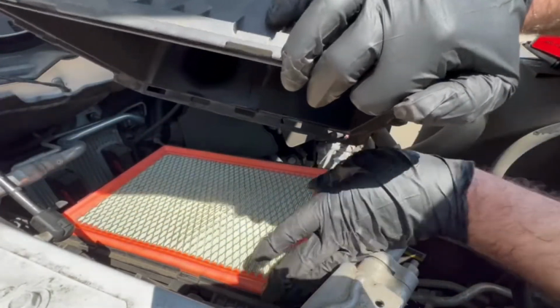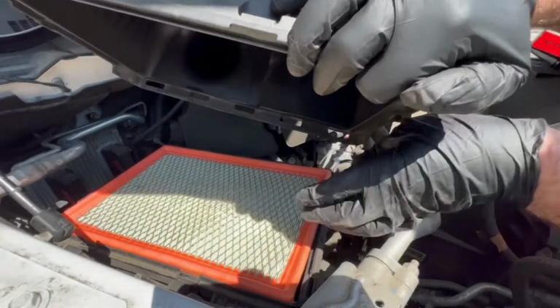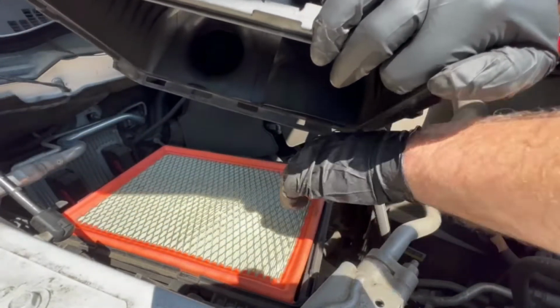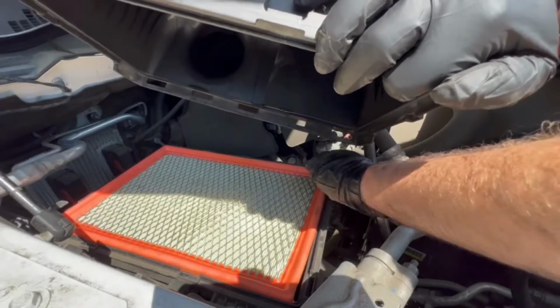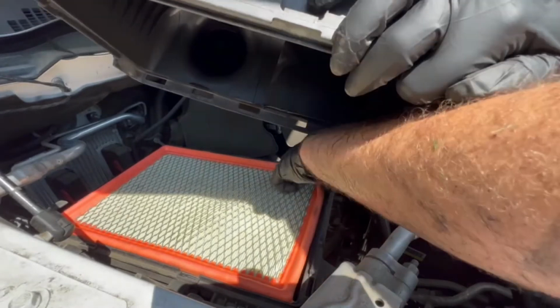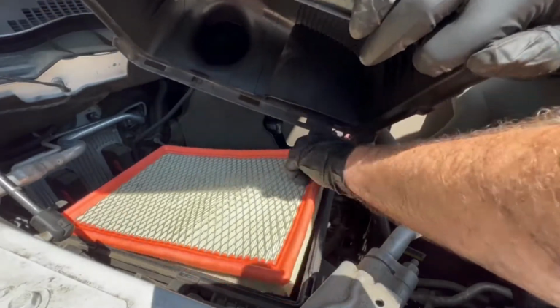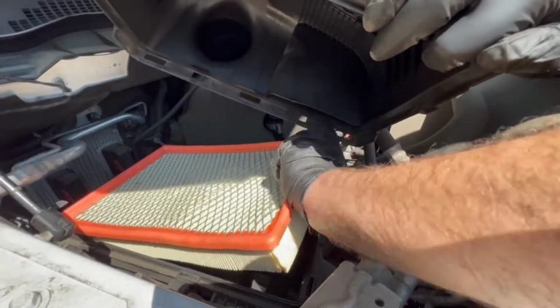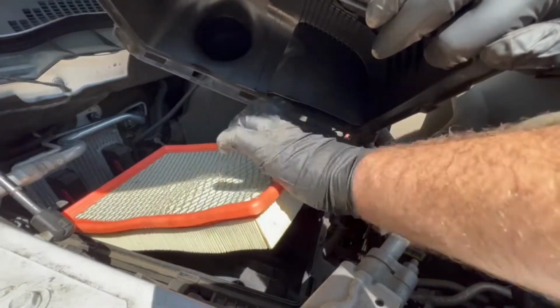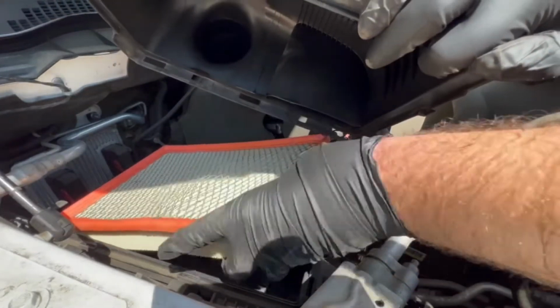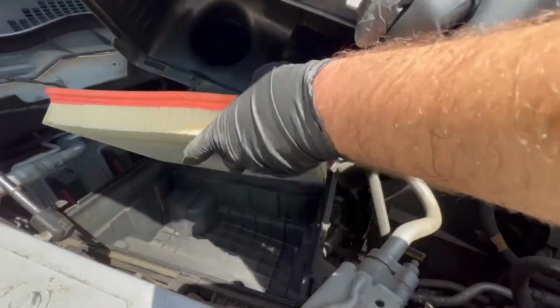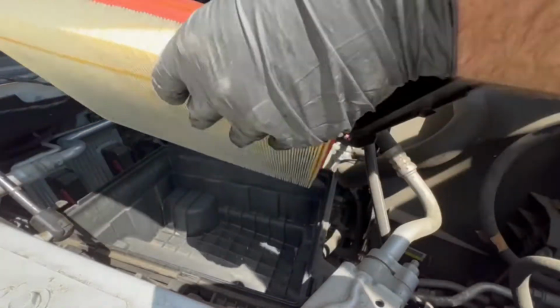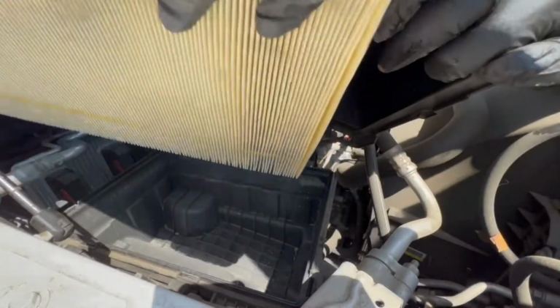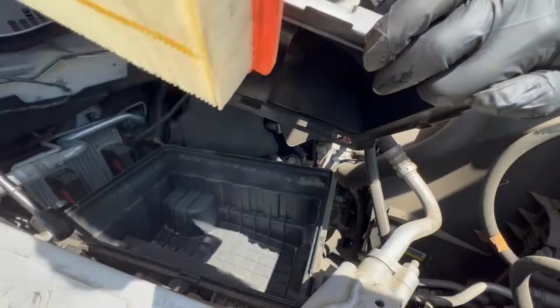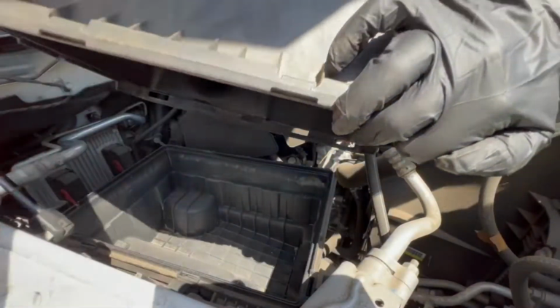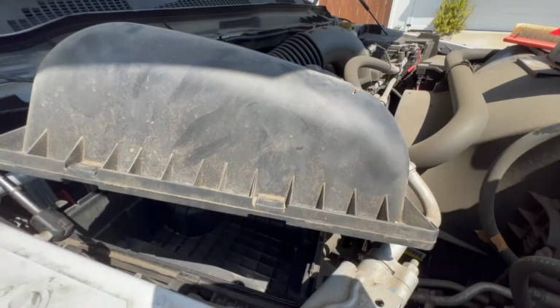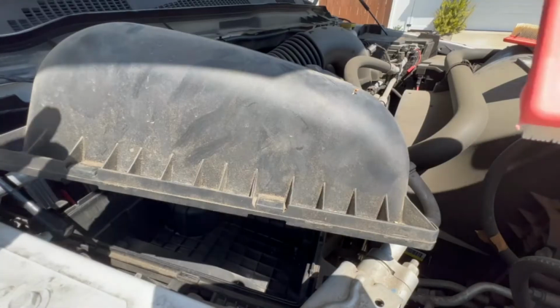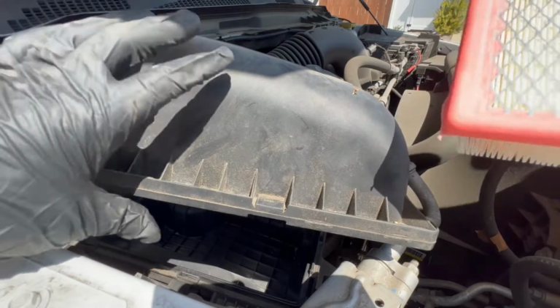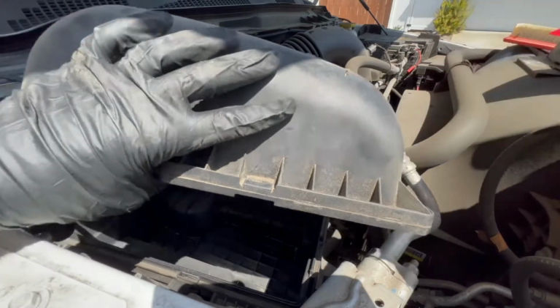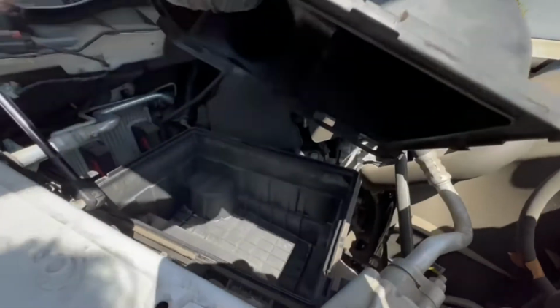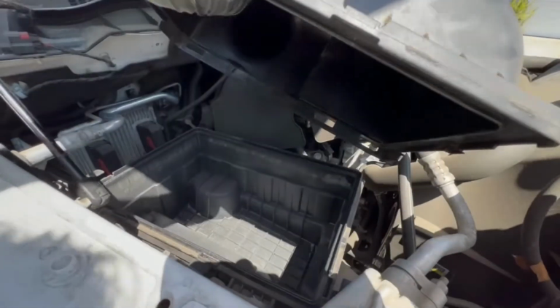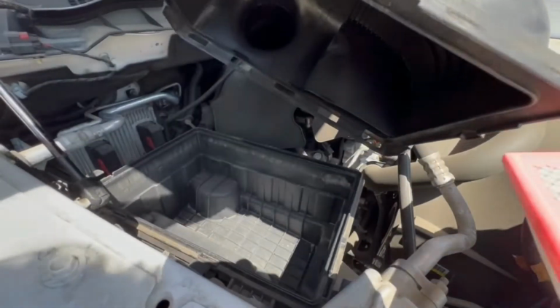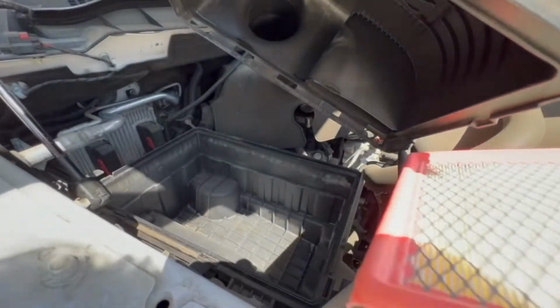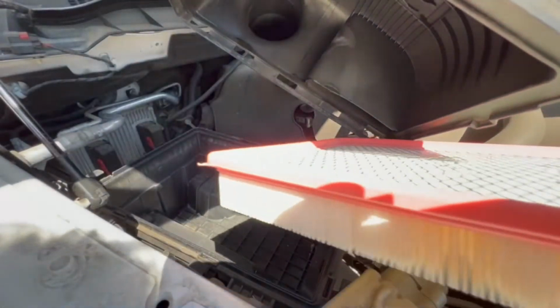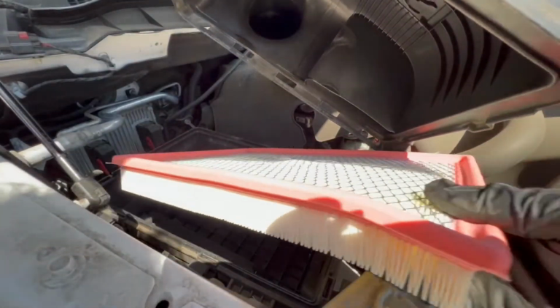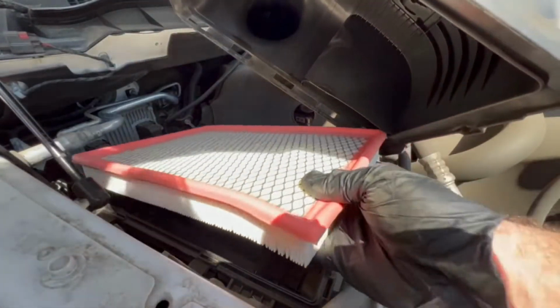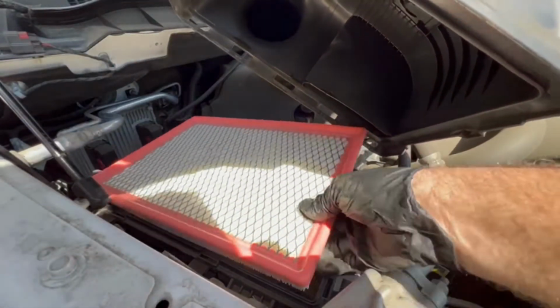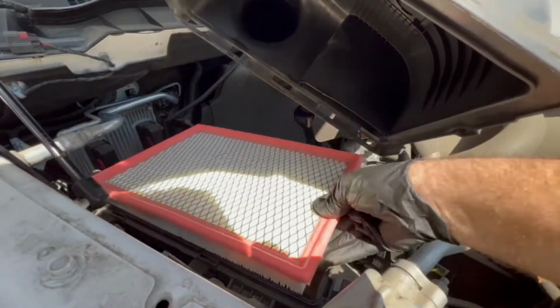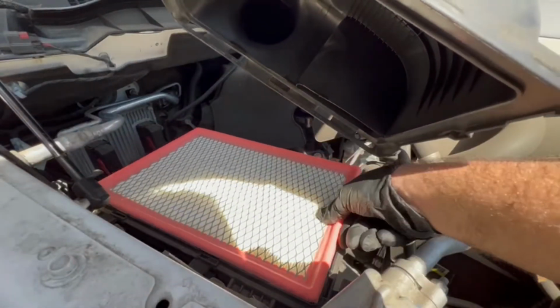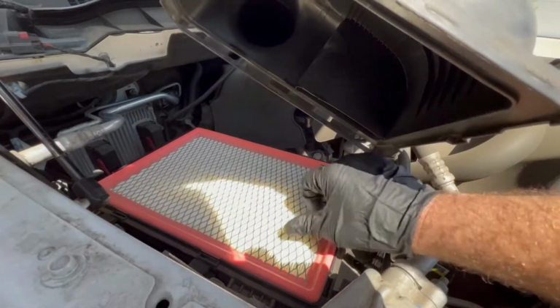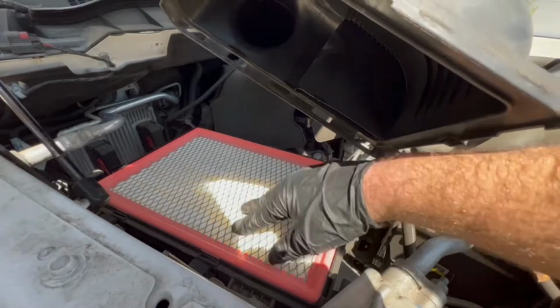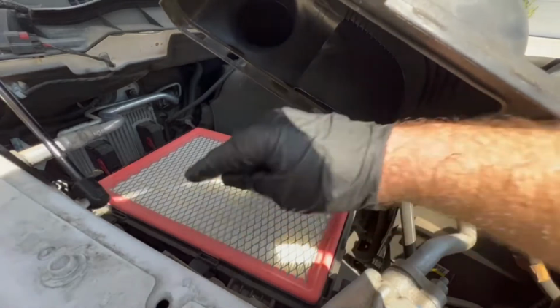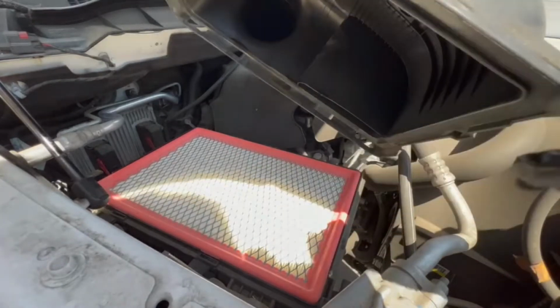You can pull your old air filter out, like so. And we've got our new air filter, which just sets right back on into there. Just sets in there like so.